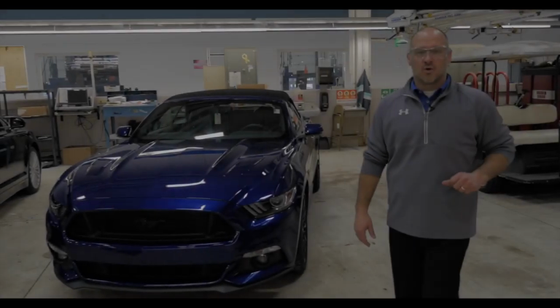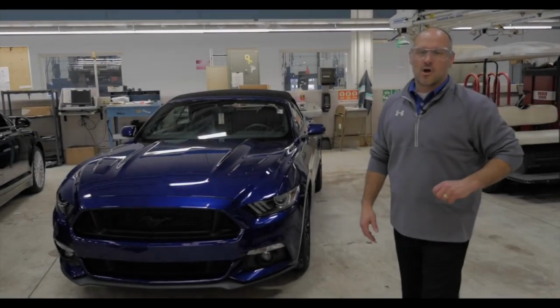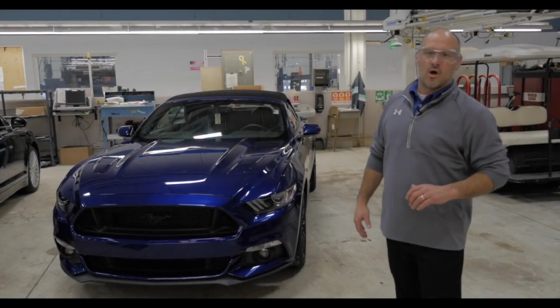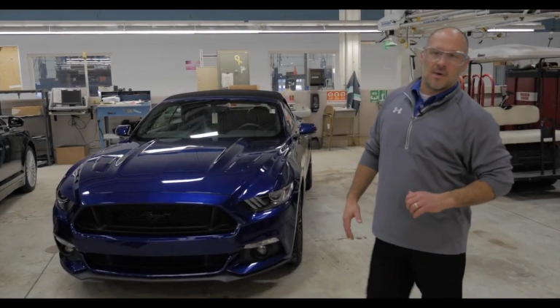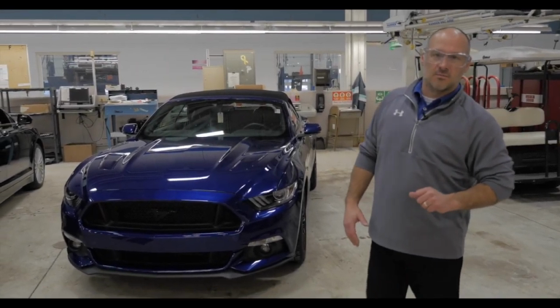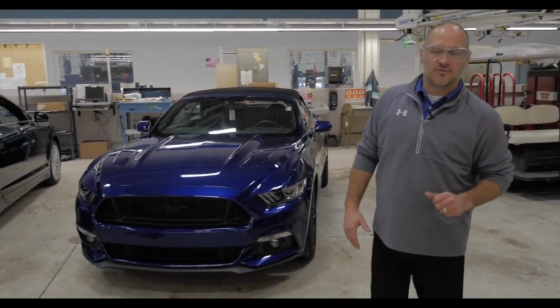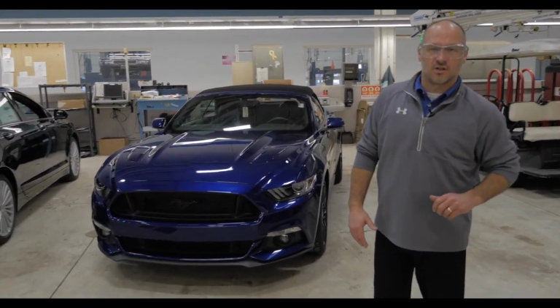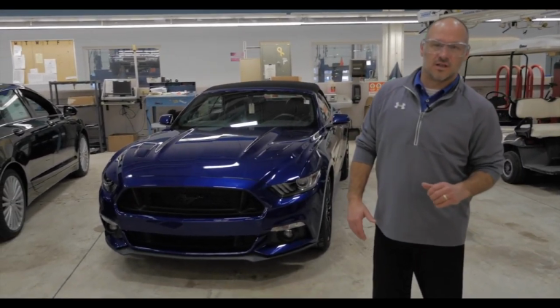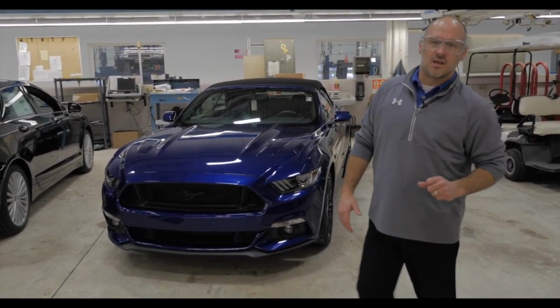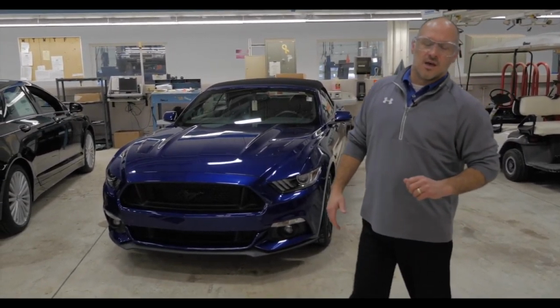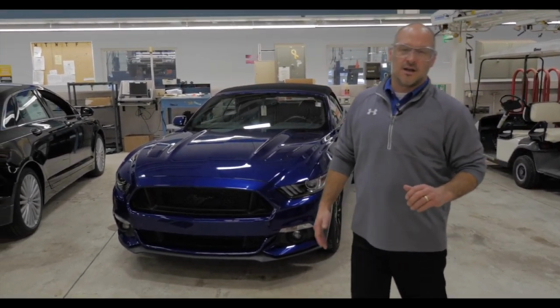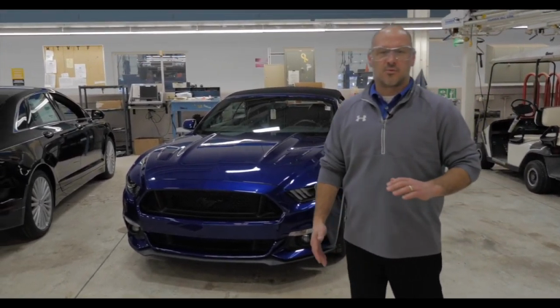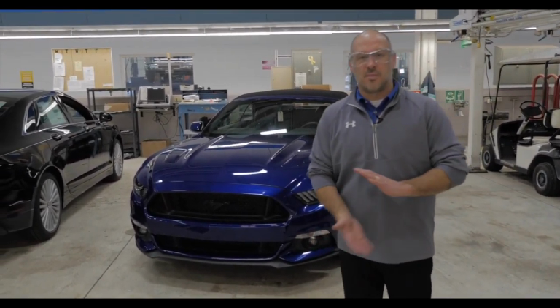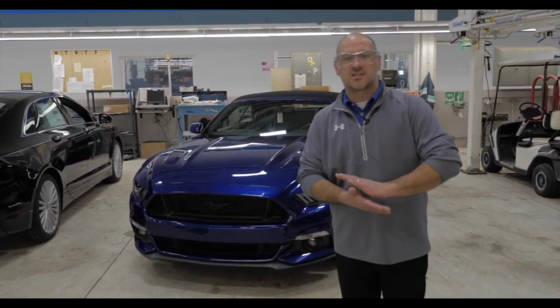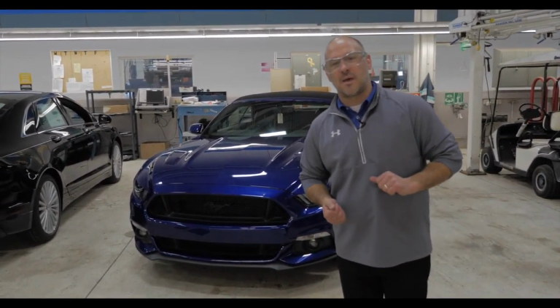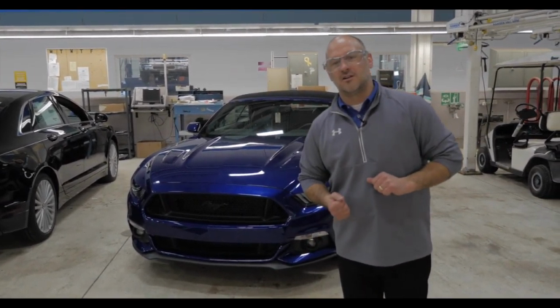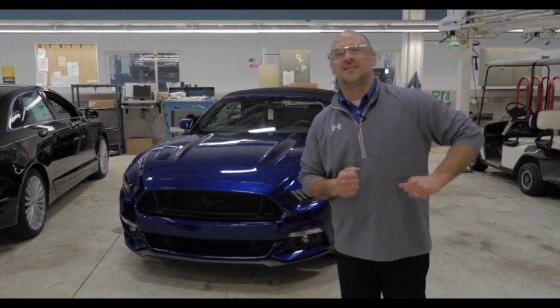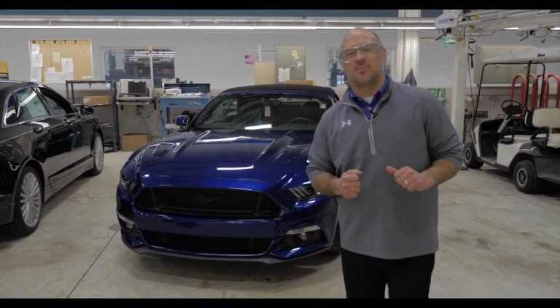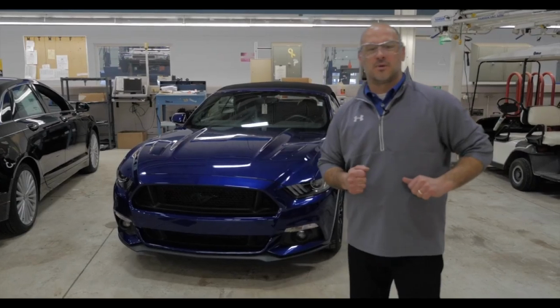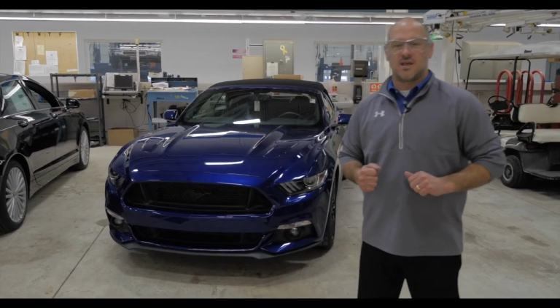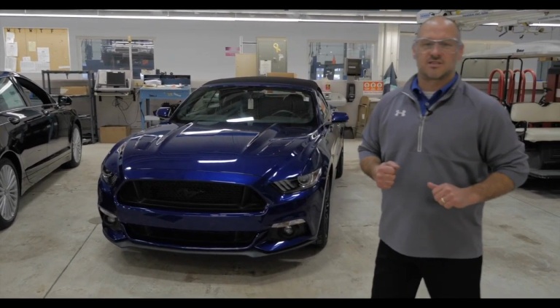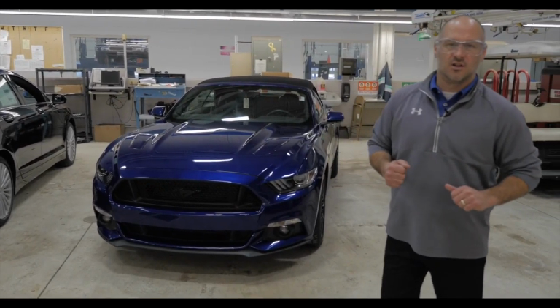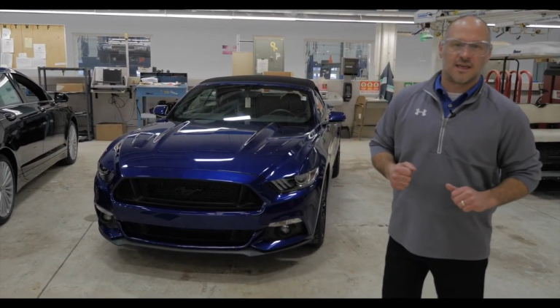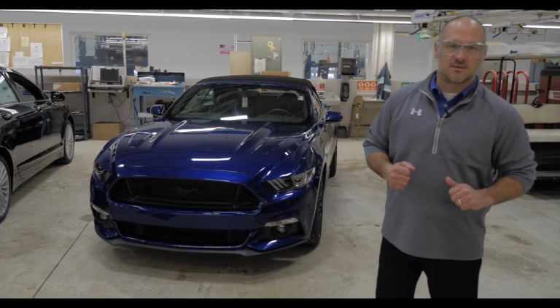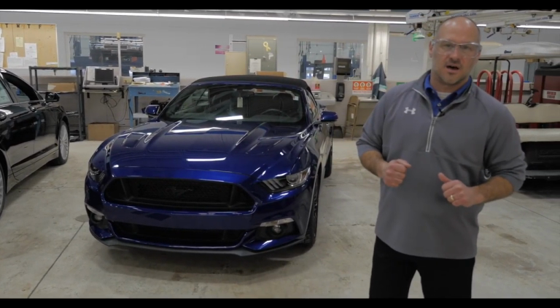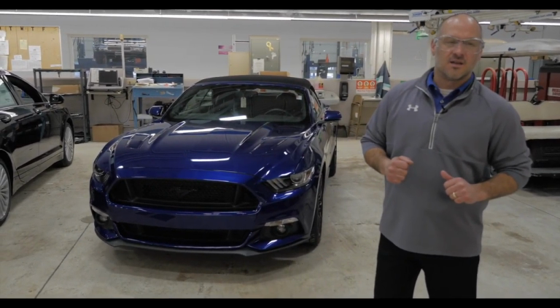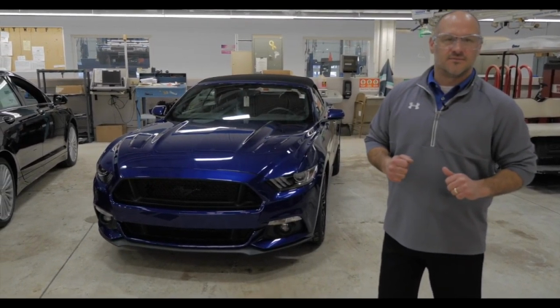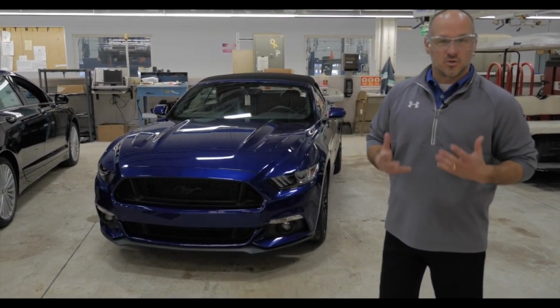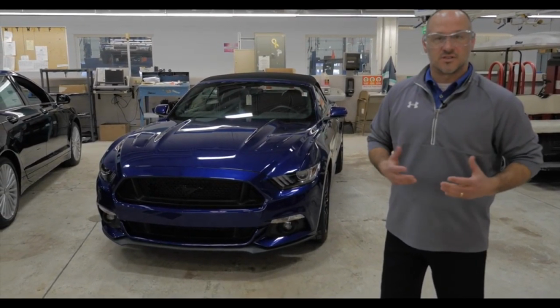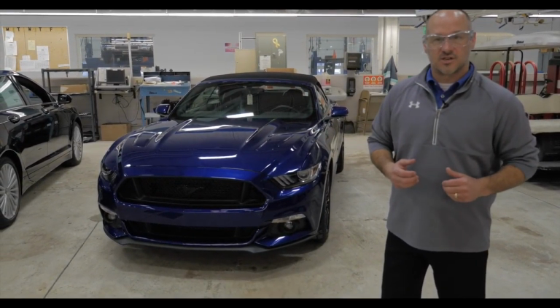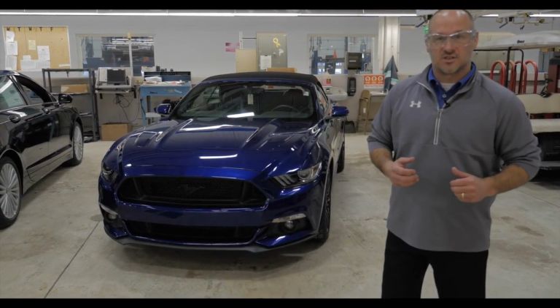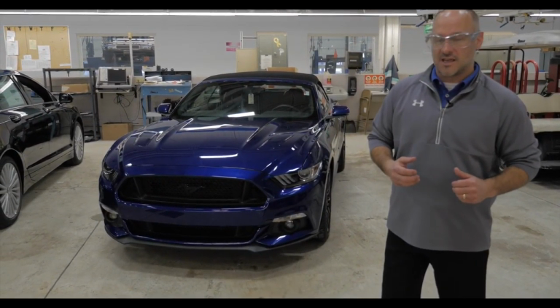Good morning, welcome back to Mills Ford Lincoln here in Brainerd Baxter. We're back in our detail department today and we're just taking a look at some vehicles we just freshly took in.